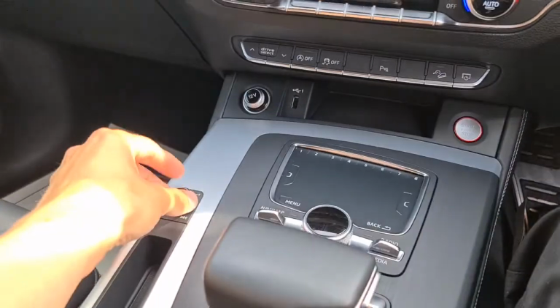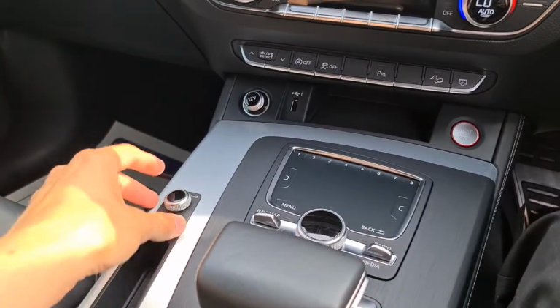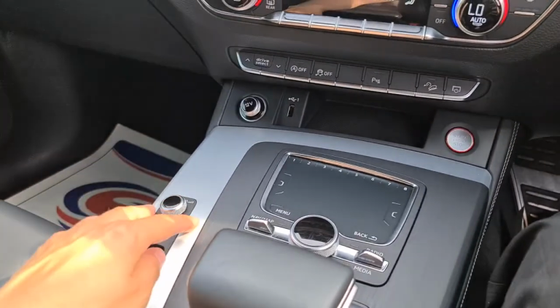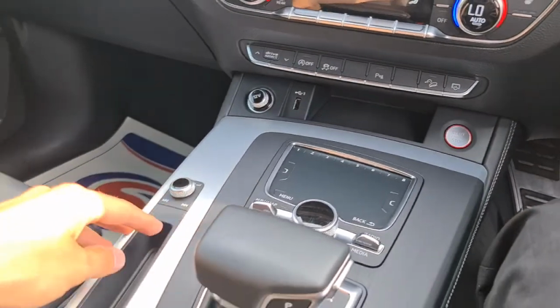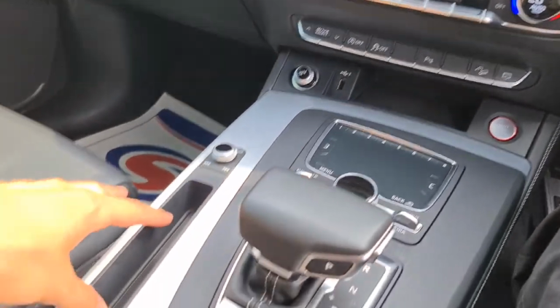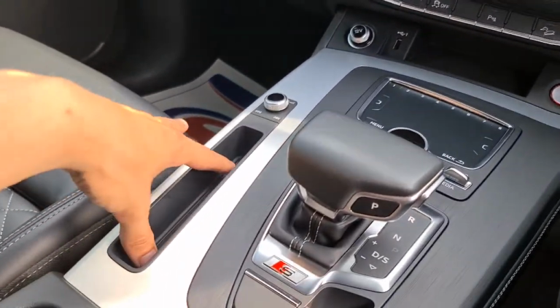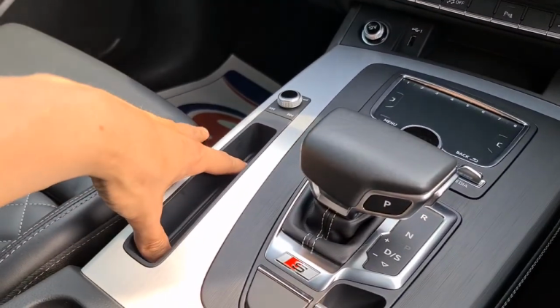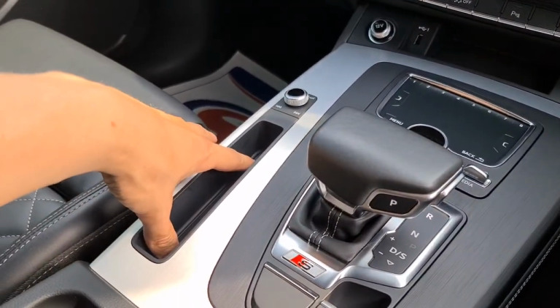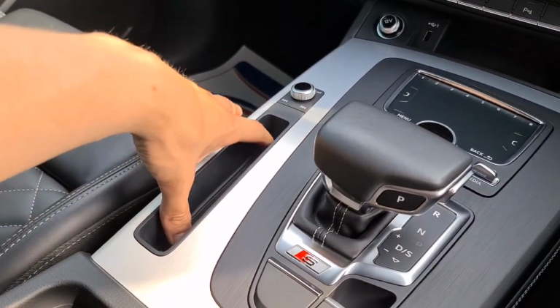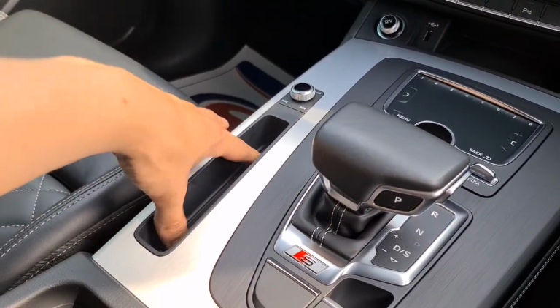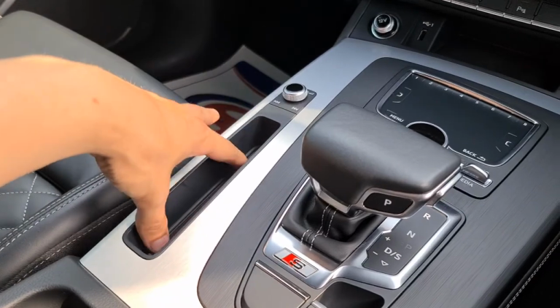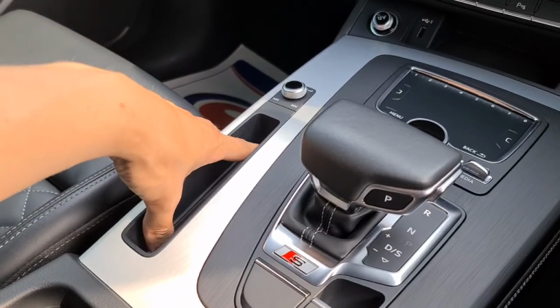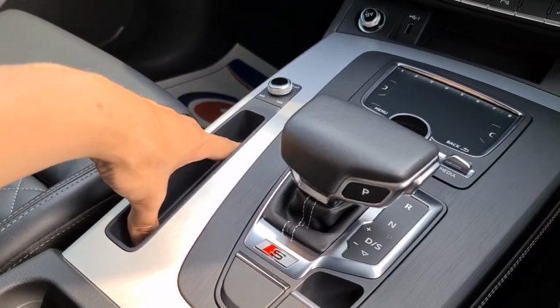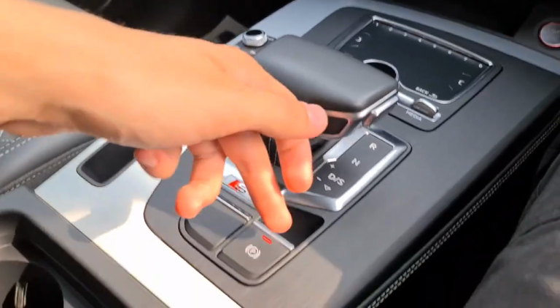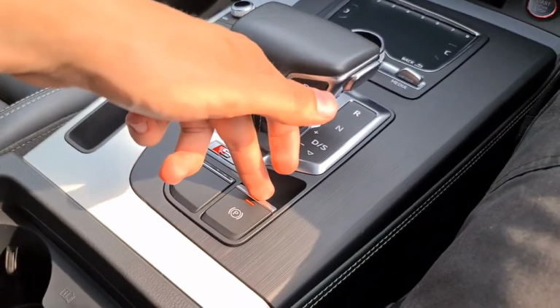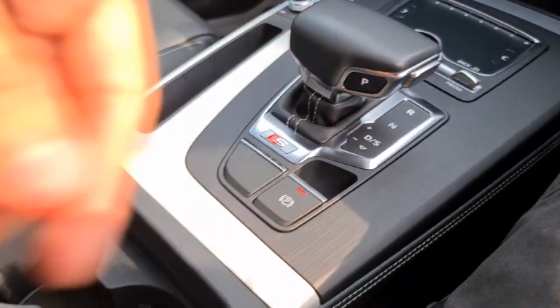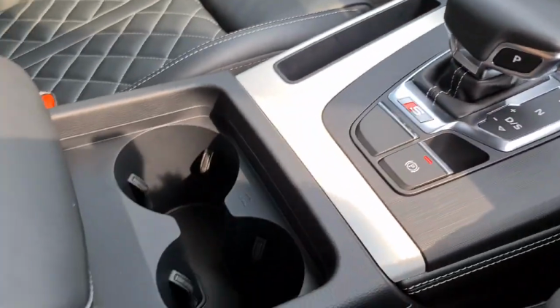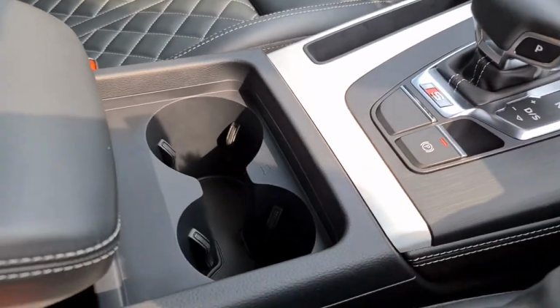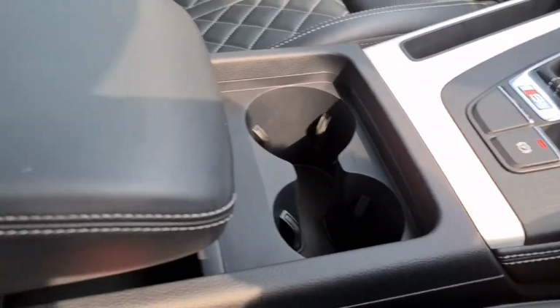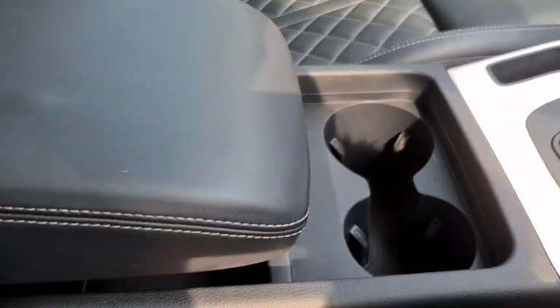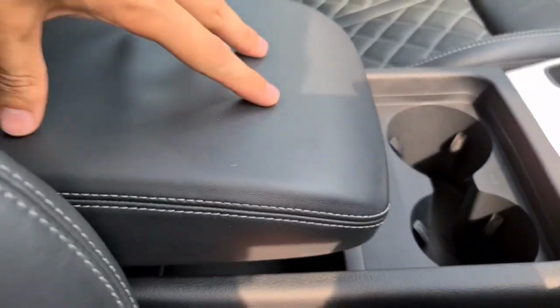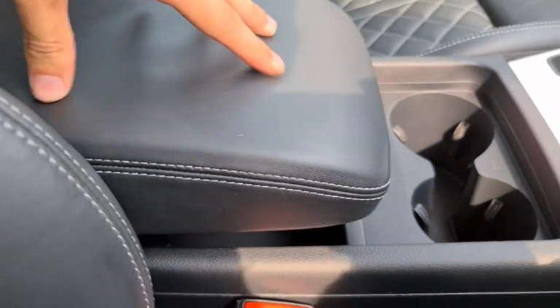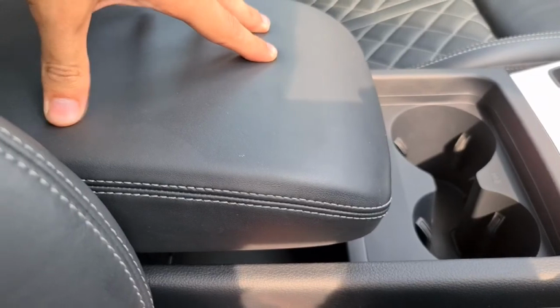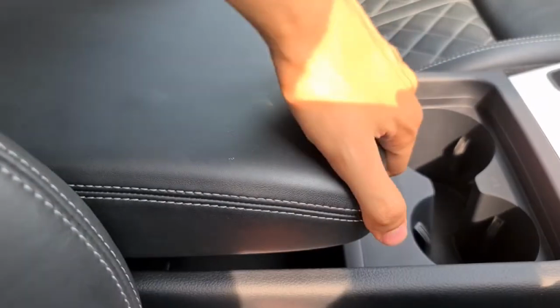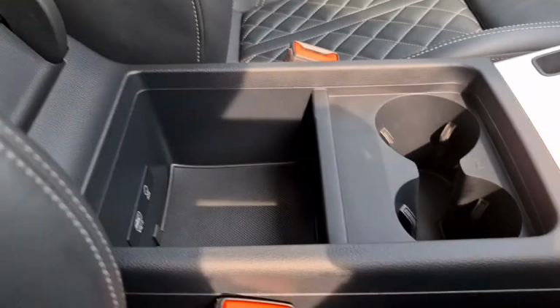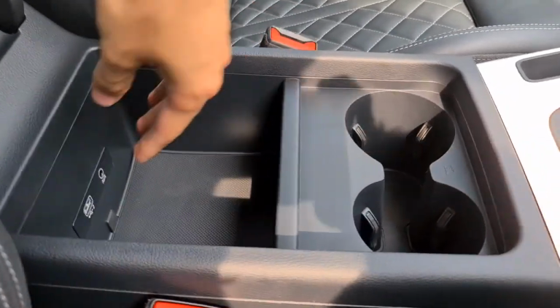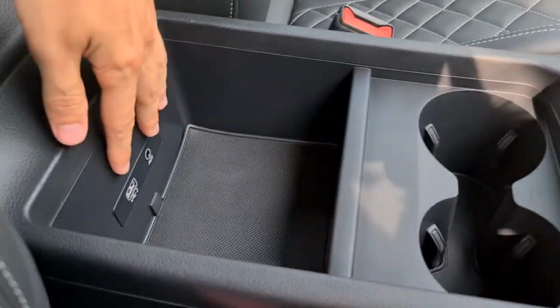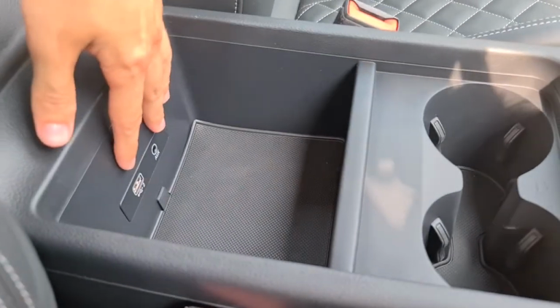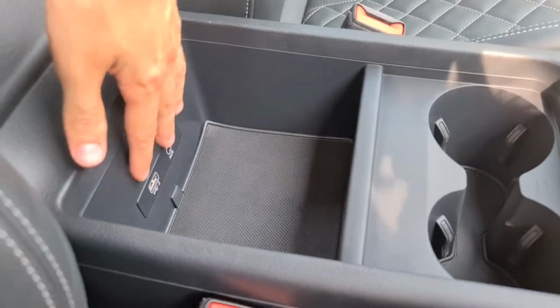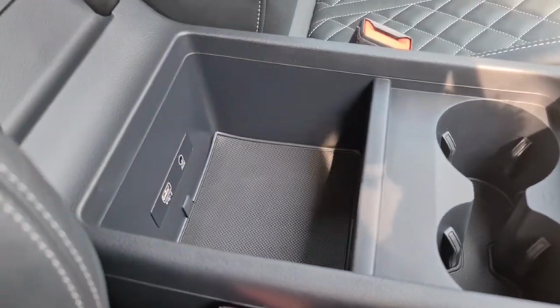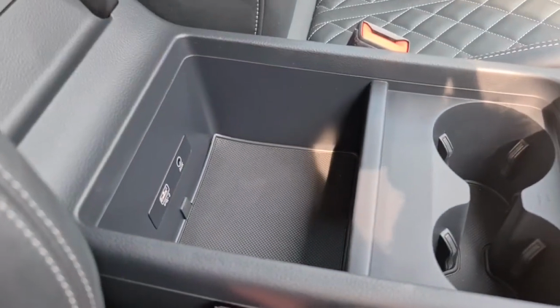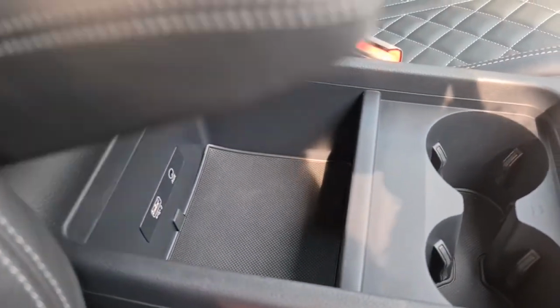Volume controls as well as track skips, extra little bit of storage unit here — perfect size for the key as well. Electronic handbrake, two nice size cup holders. You've also got a lovely soft touch leather armrest with aux and USB connectivity in there as well.